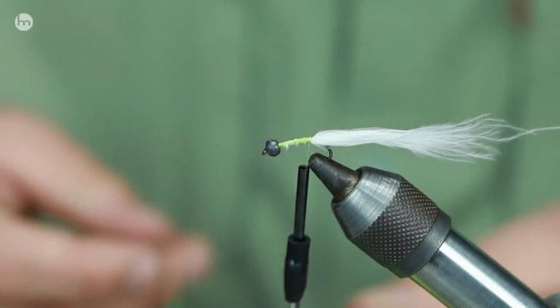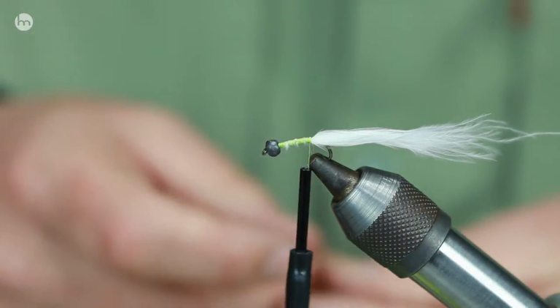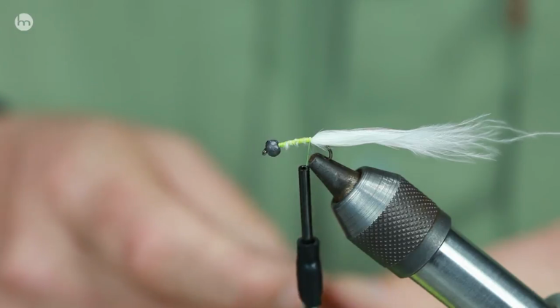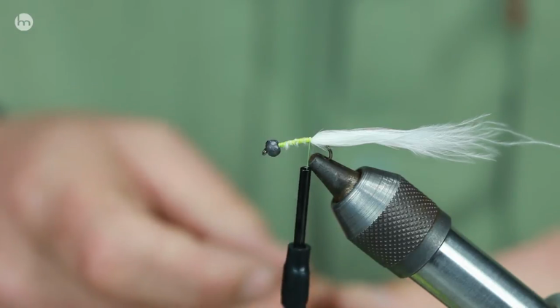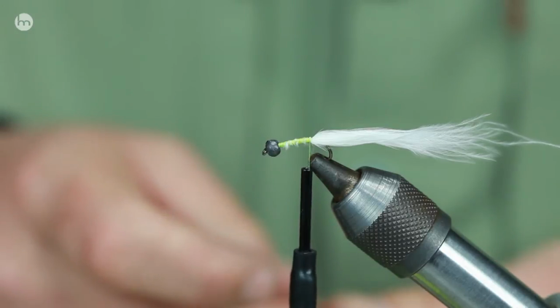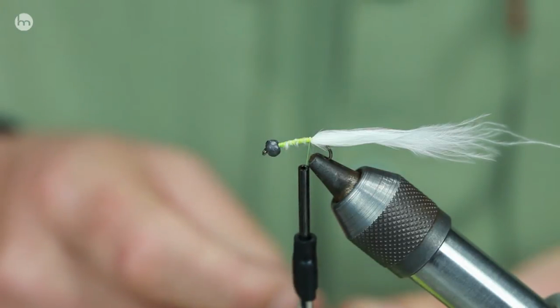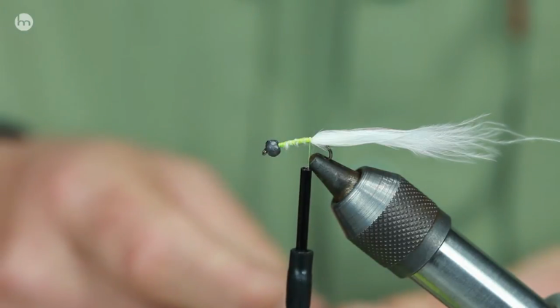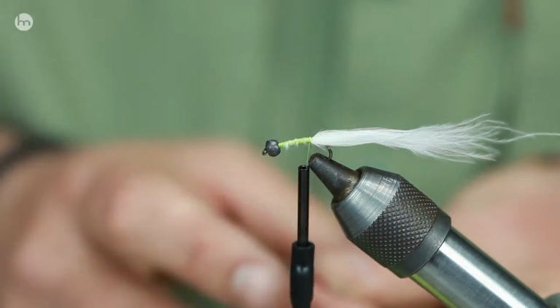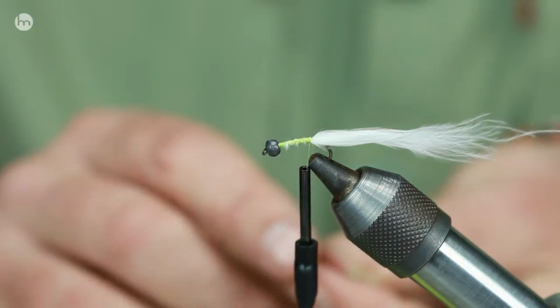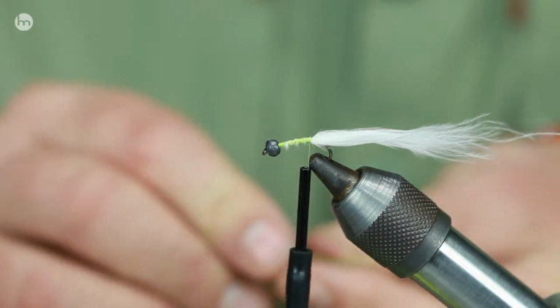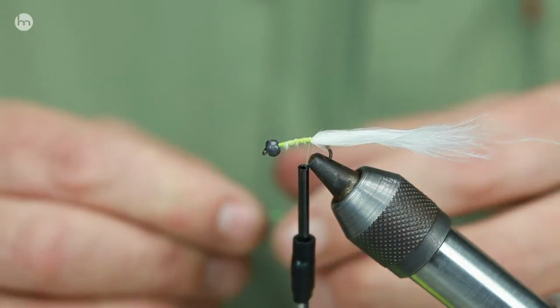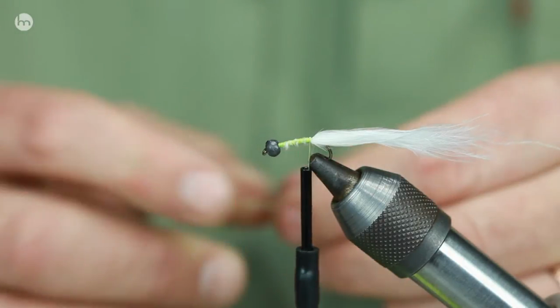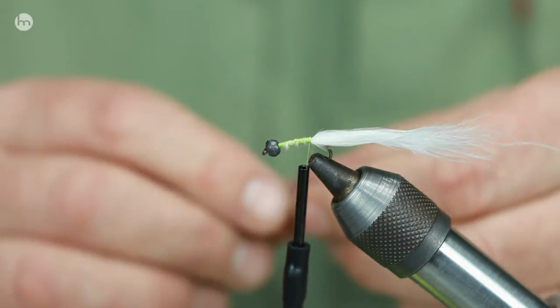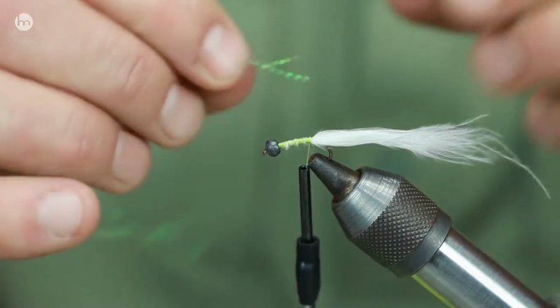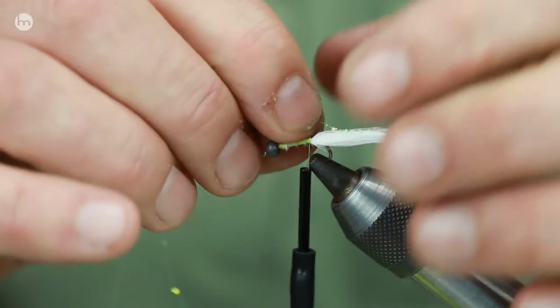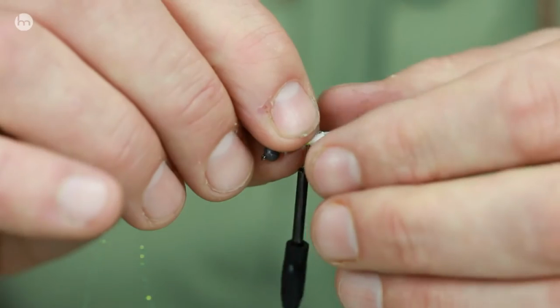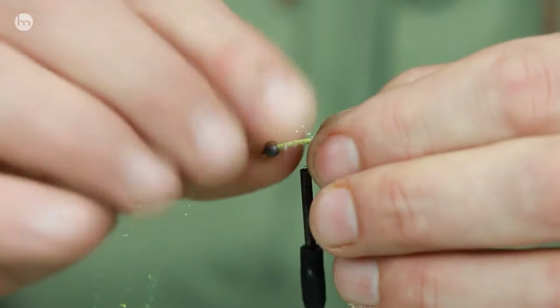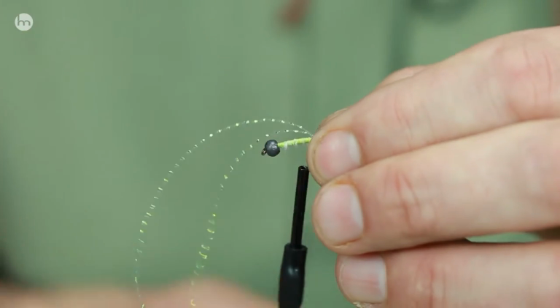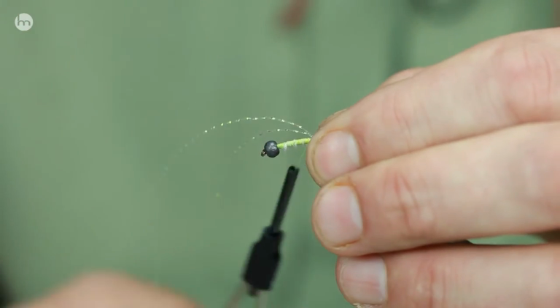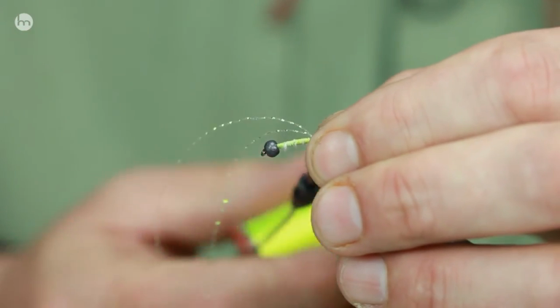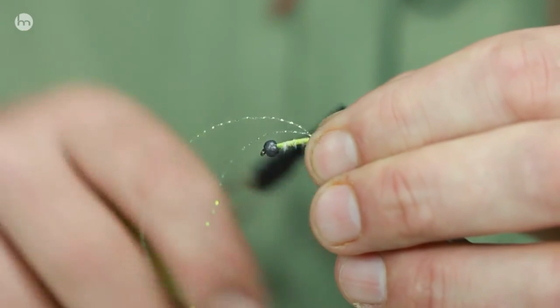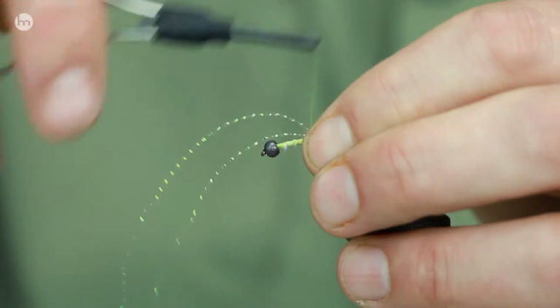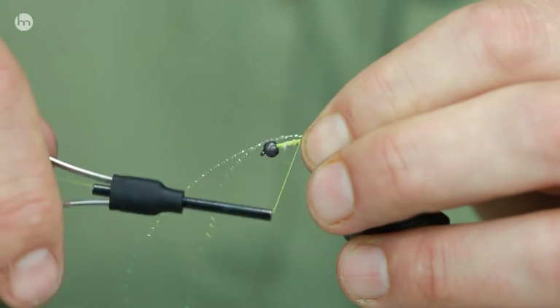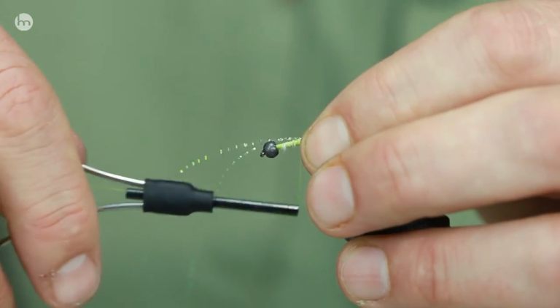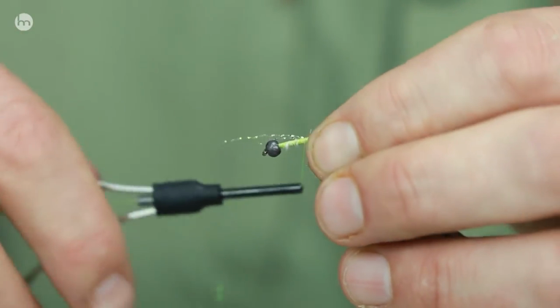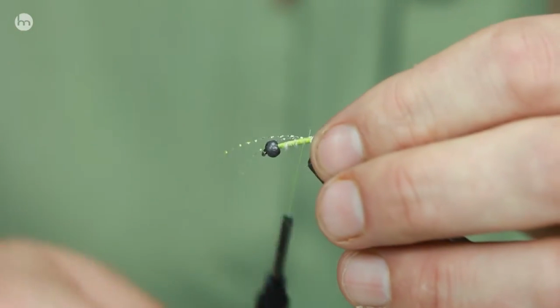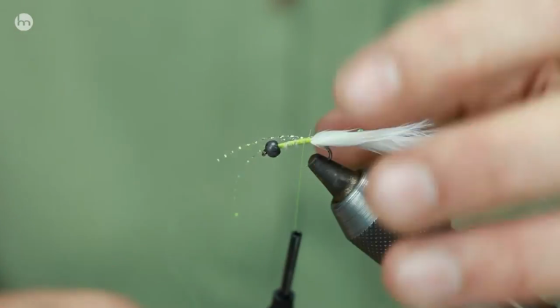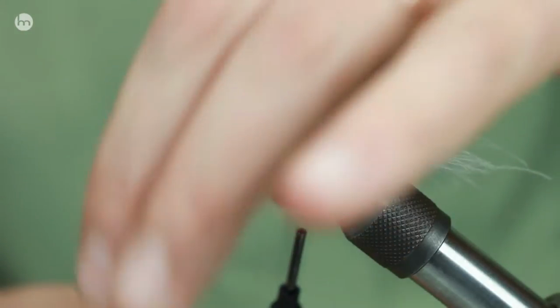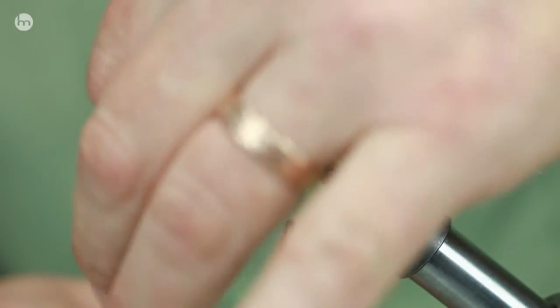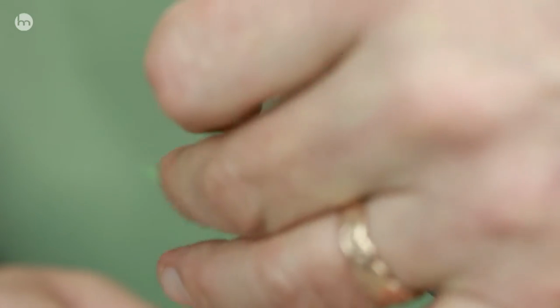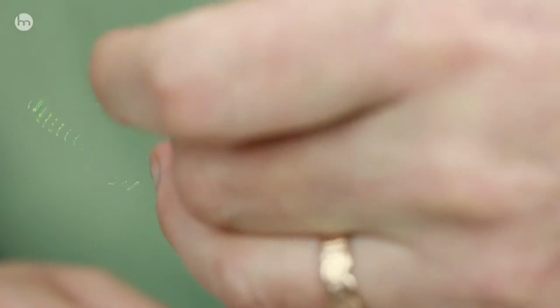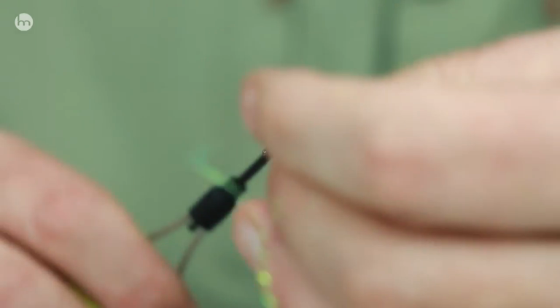So this is the white one. We'll just have a little bit of flash in the tail — put a little bit this side and then a little bit on that side.